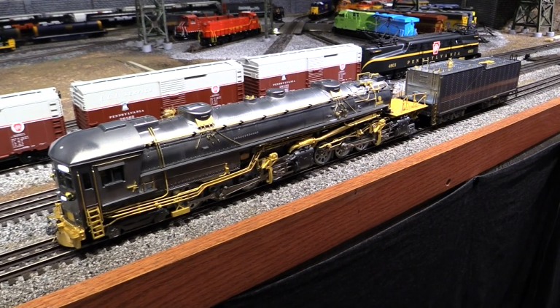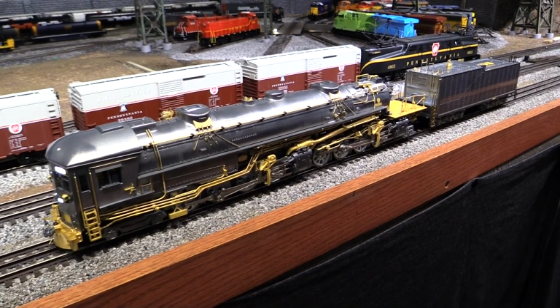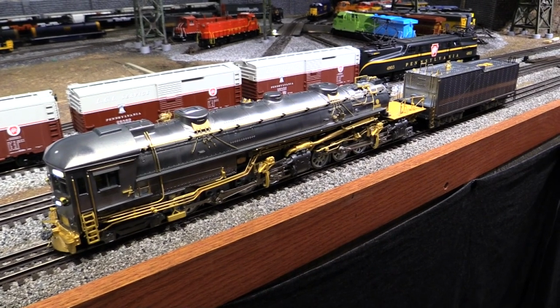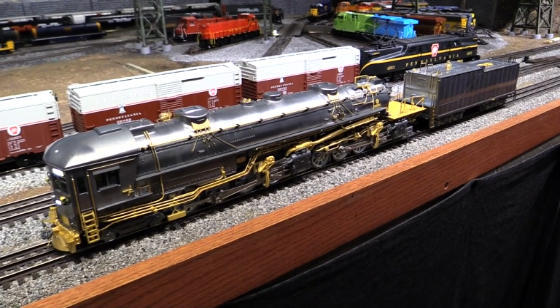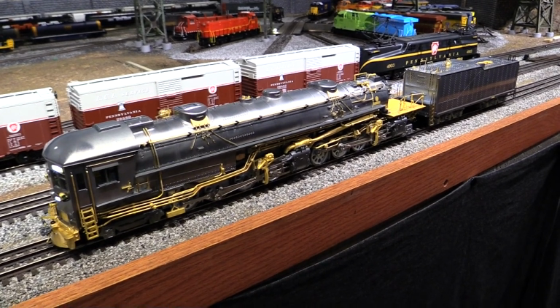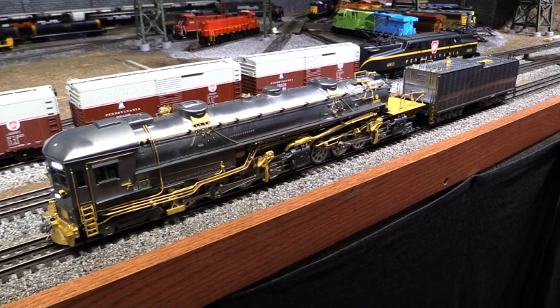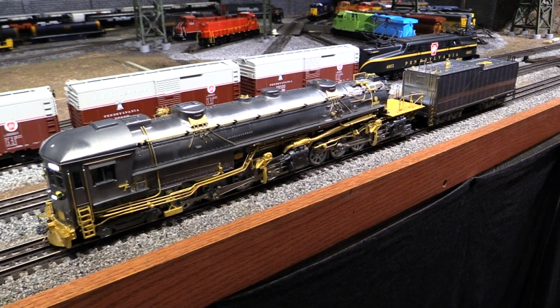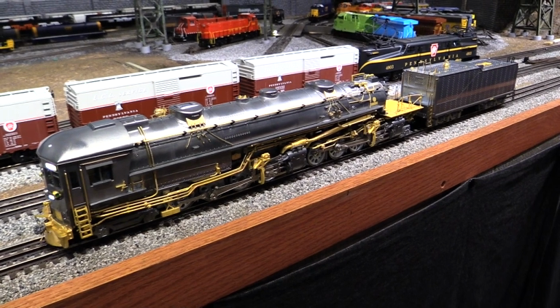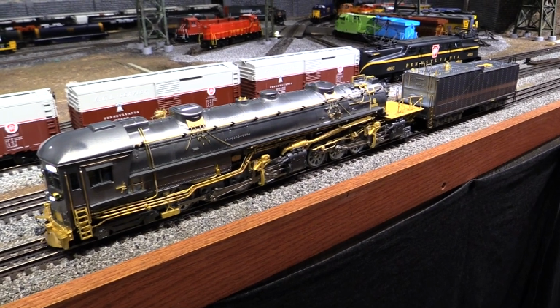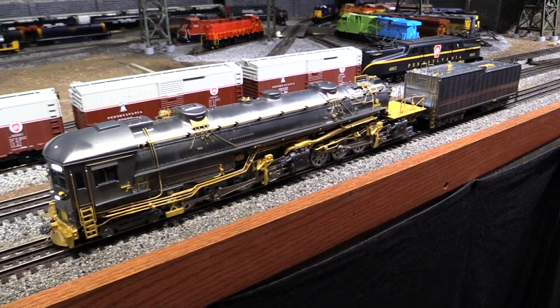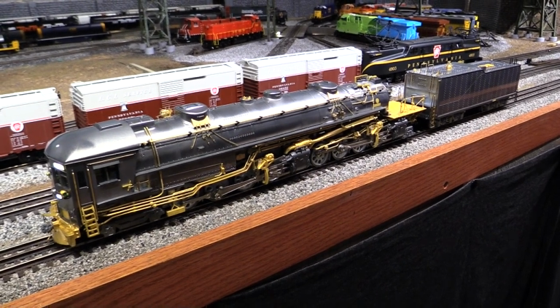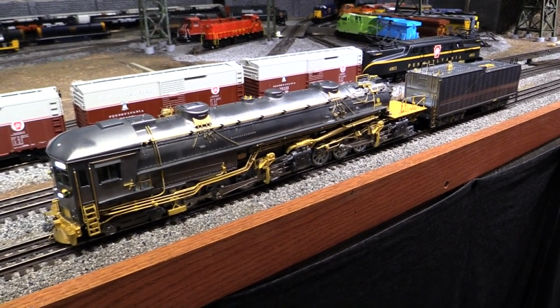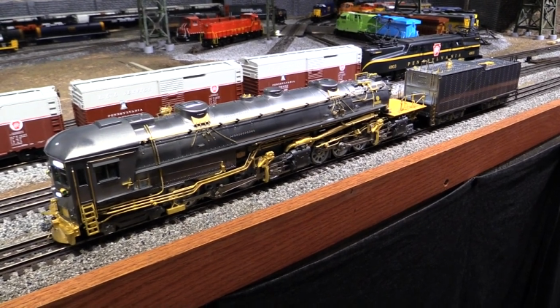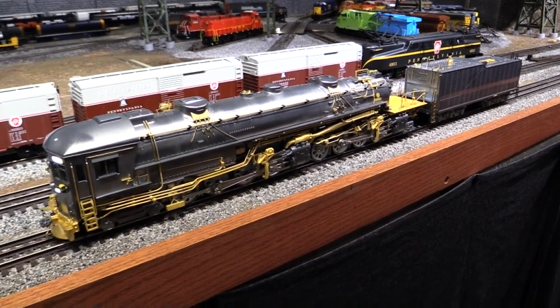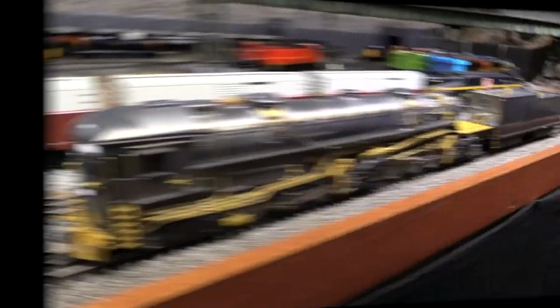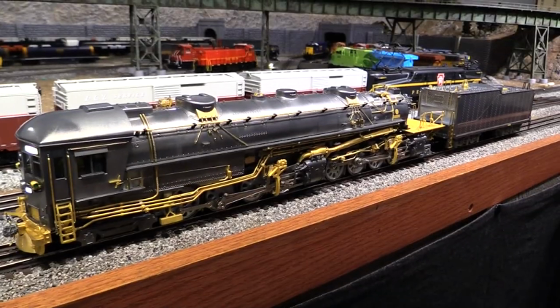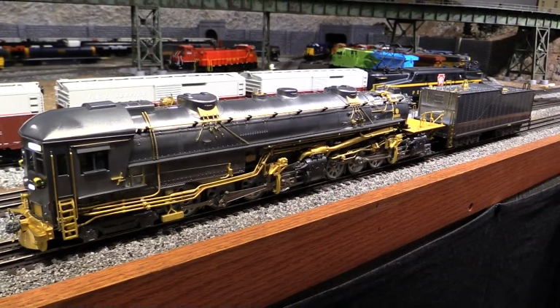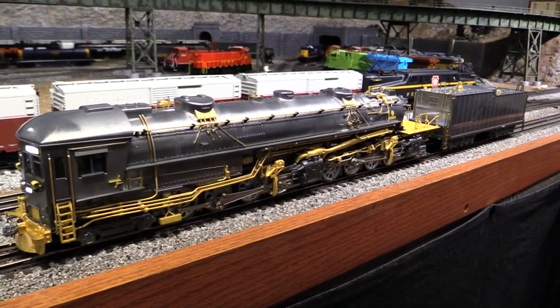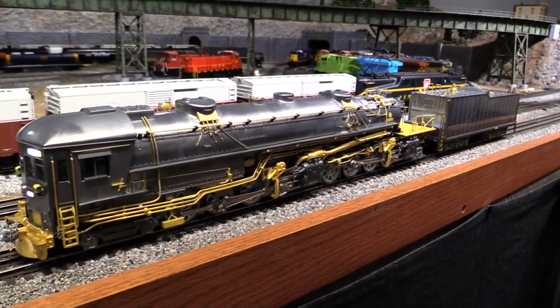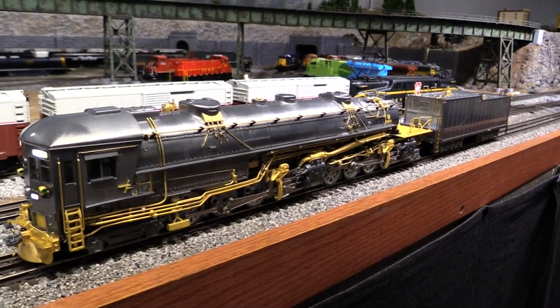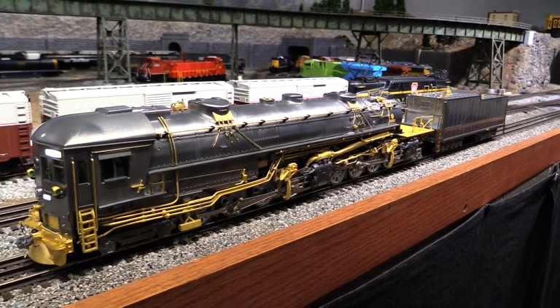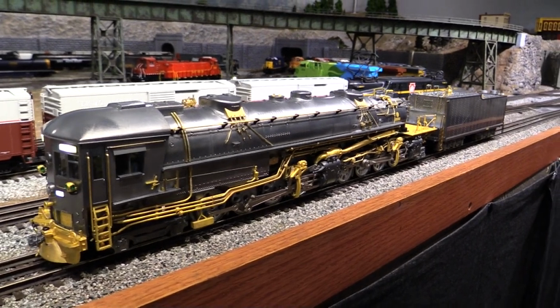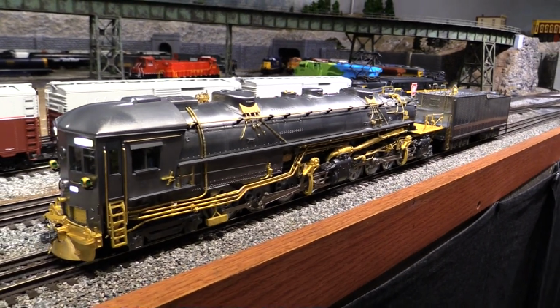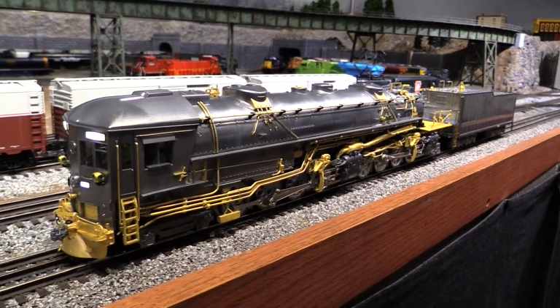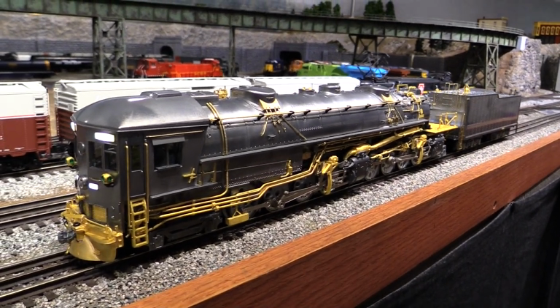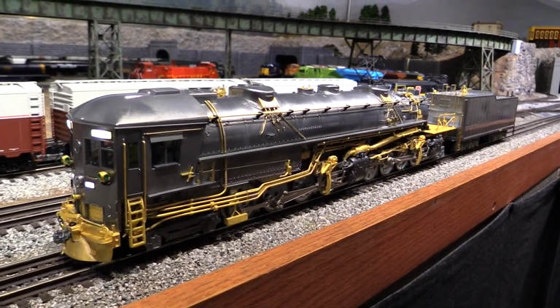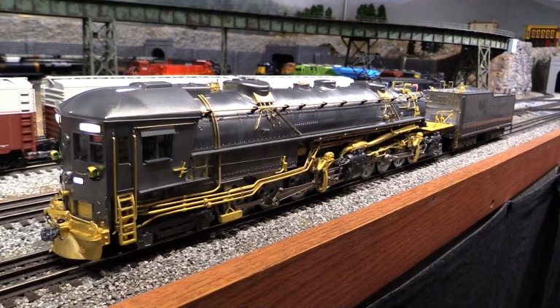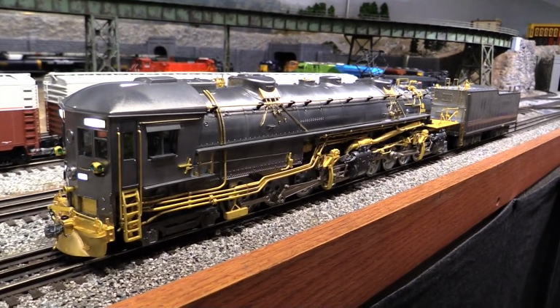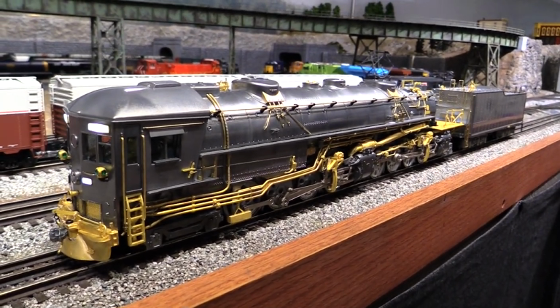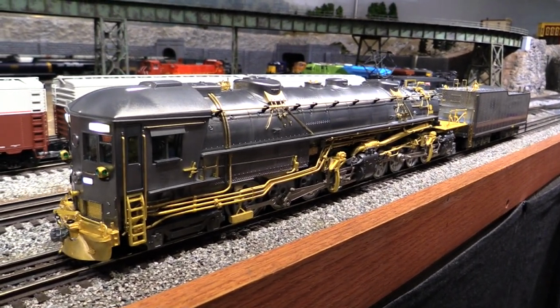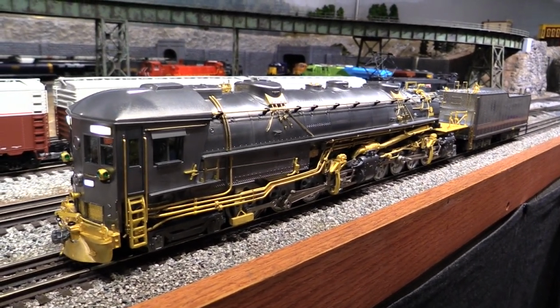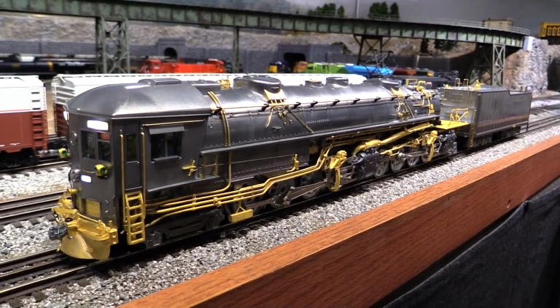Hi, I'm Eric Siegel with ericstrains.com, and this is Eric's Trains Express Volume 3. What I've got here is the new Lionel 3 Rail O Scale Southern Pacific Cab Forward that just came out.